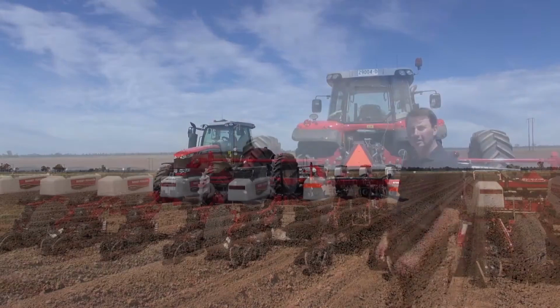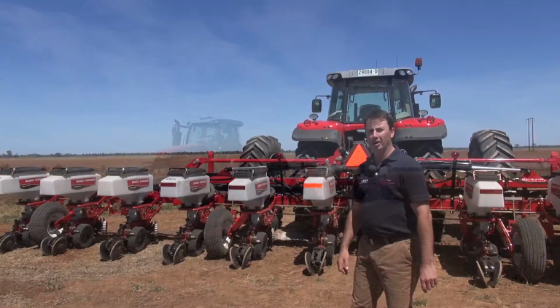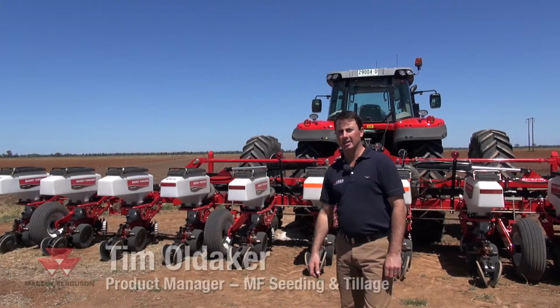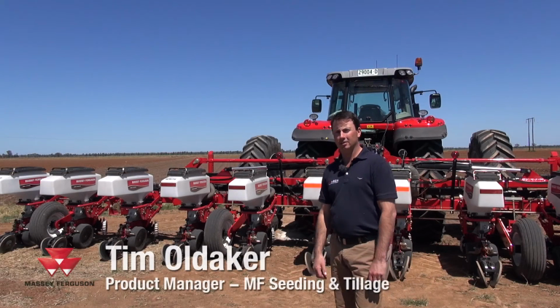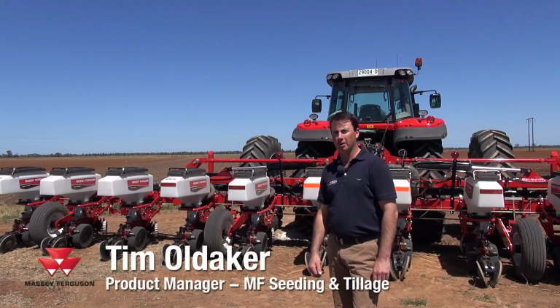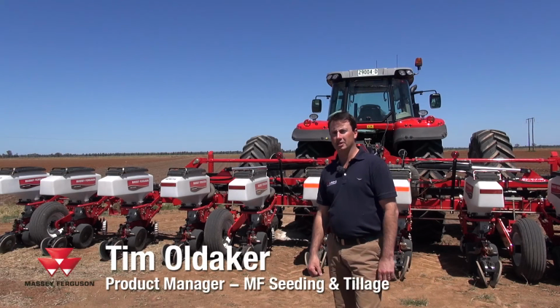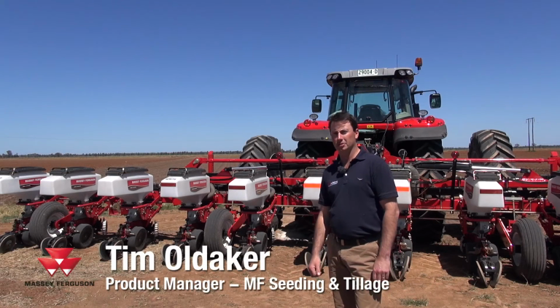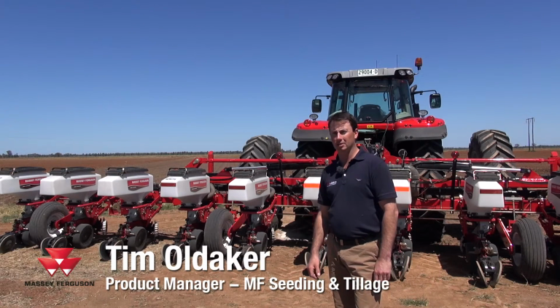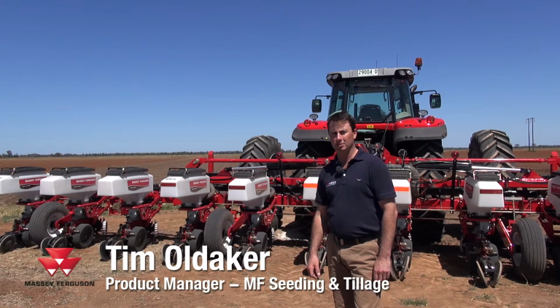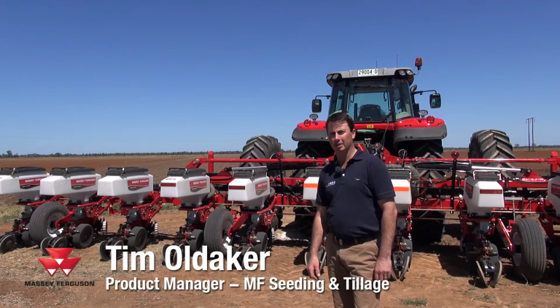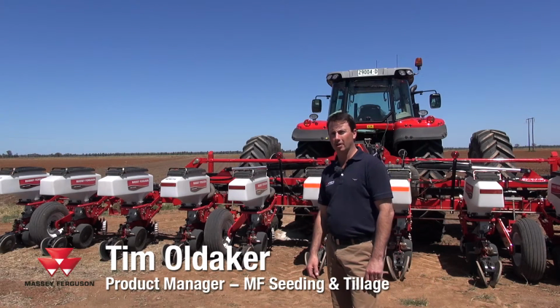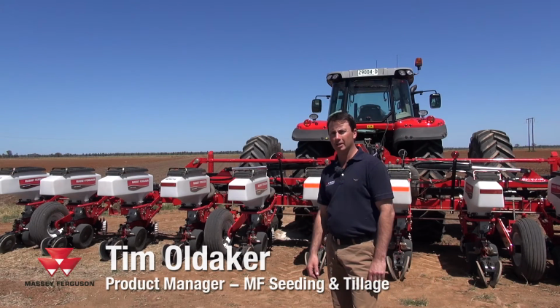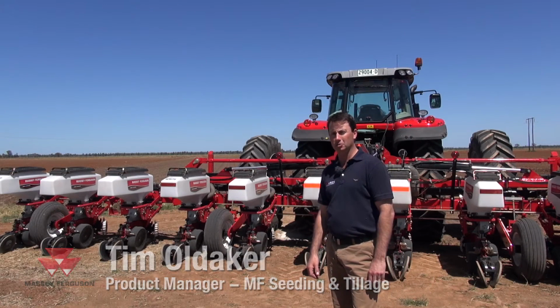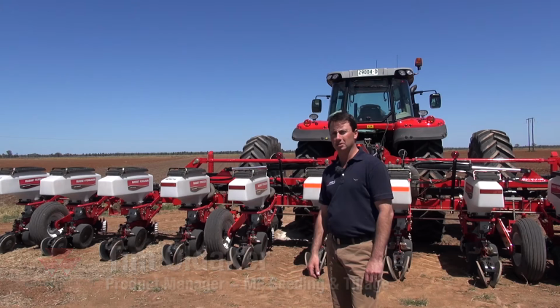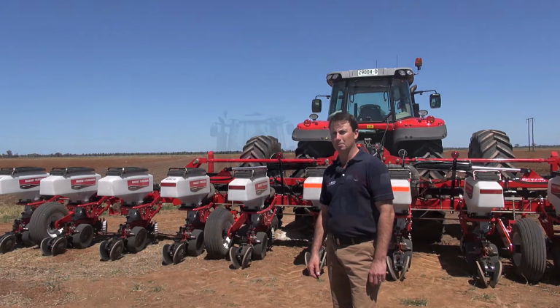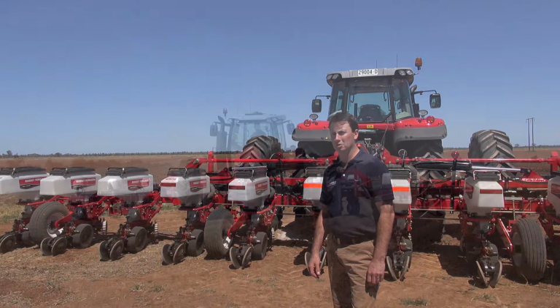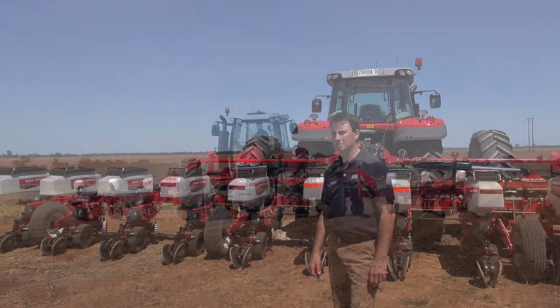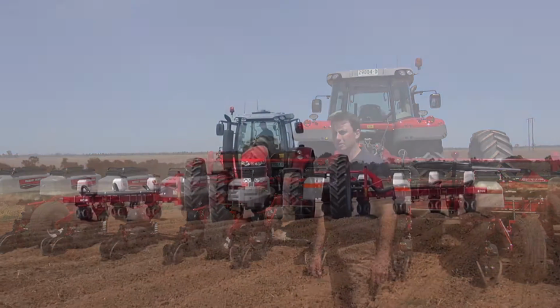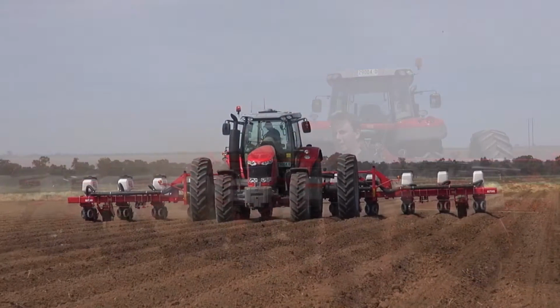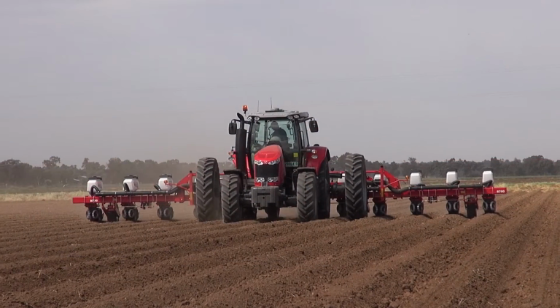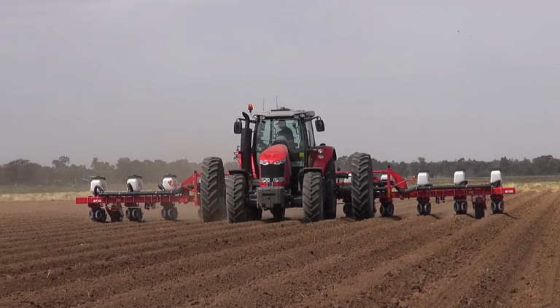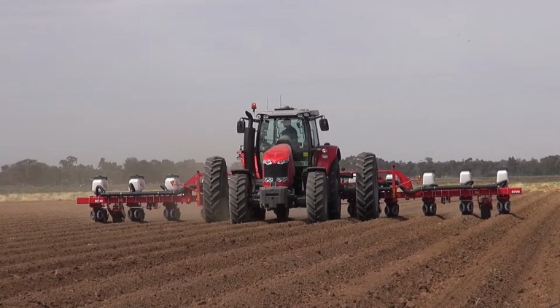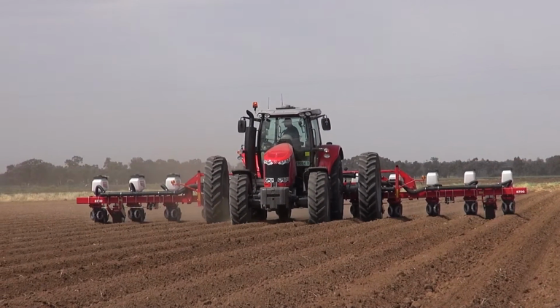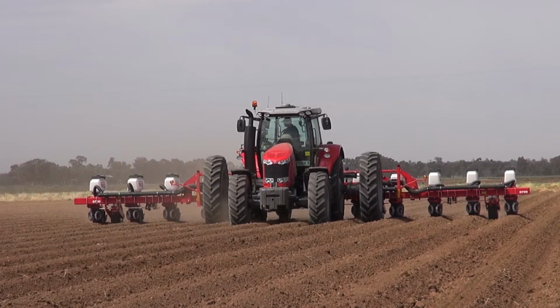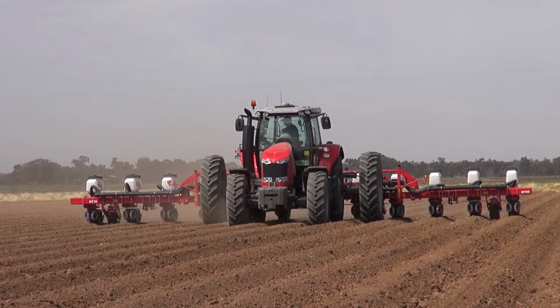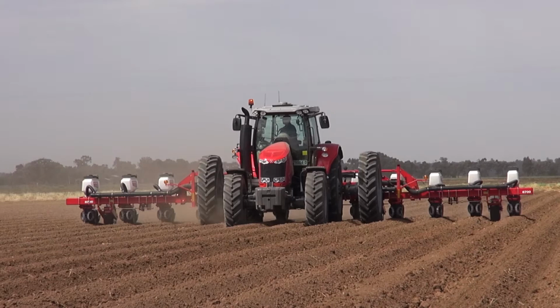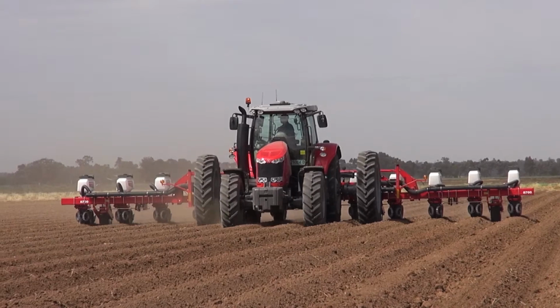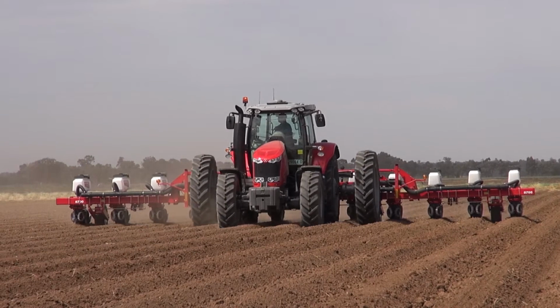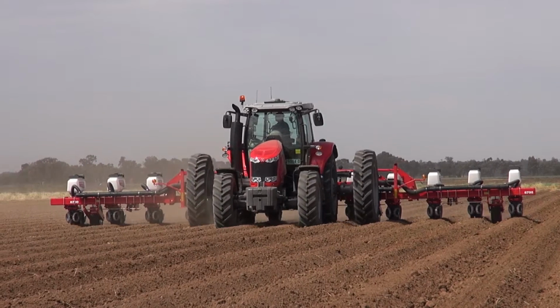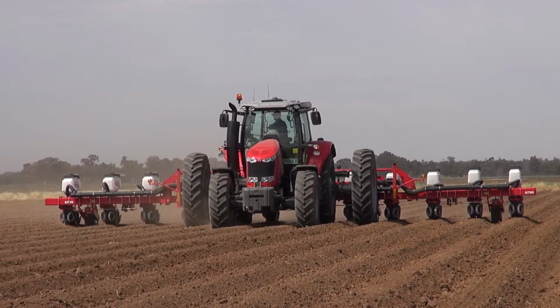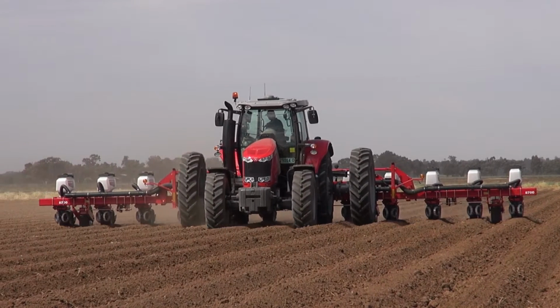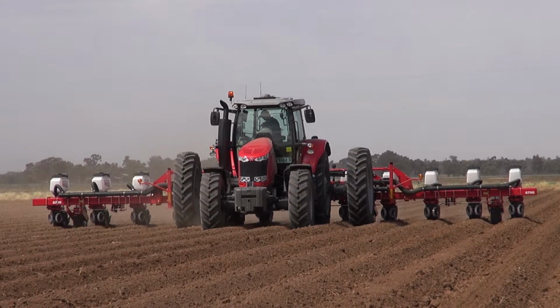Tim Oldacre here. I'm the product manager for seeding and tillage for AGCO Australia, and here to talk to you today about the new Massey Ferguson 8000 series precision planter currently on demonstration here in Griffith, New South Wales.